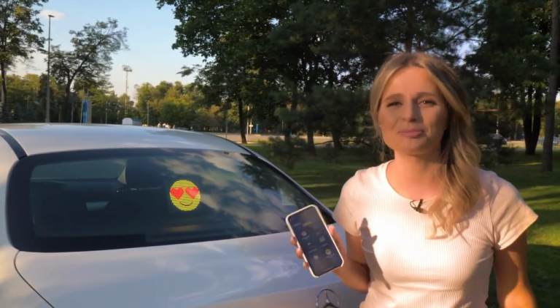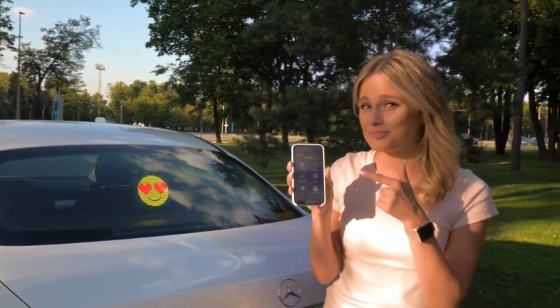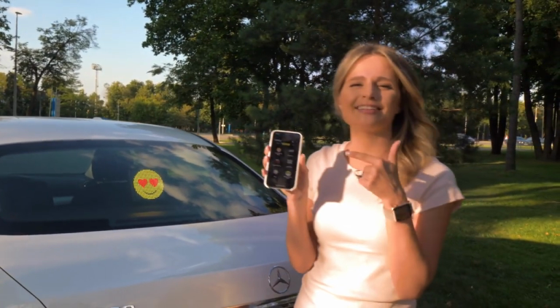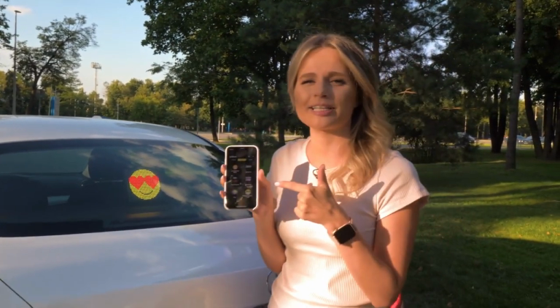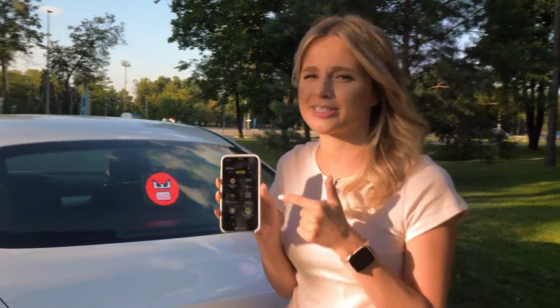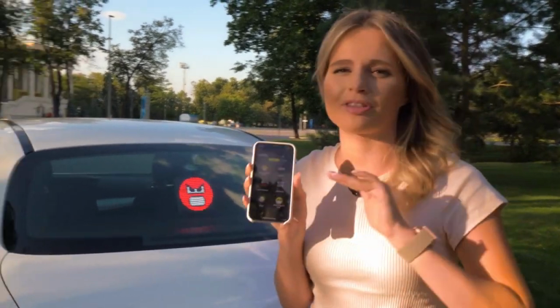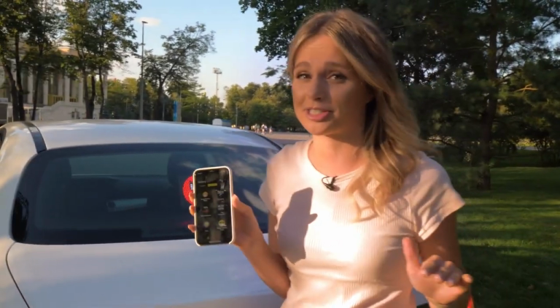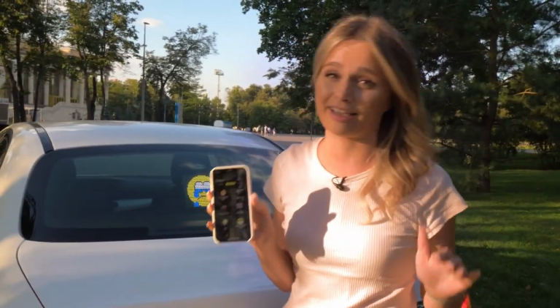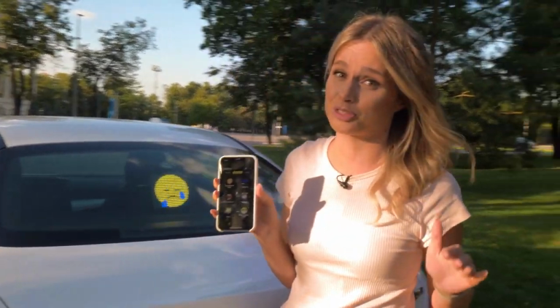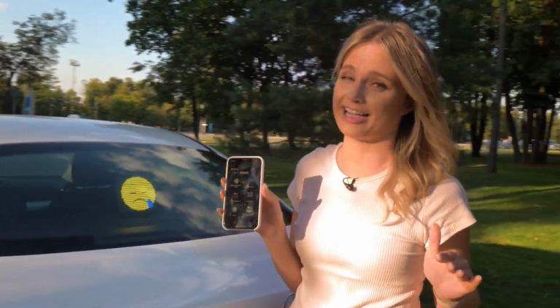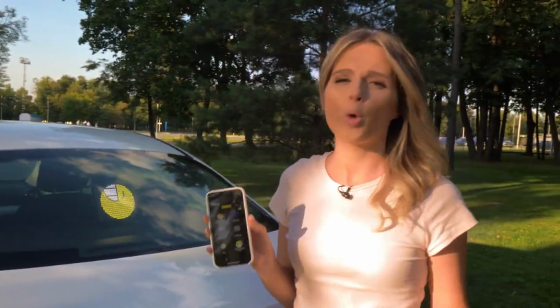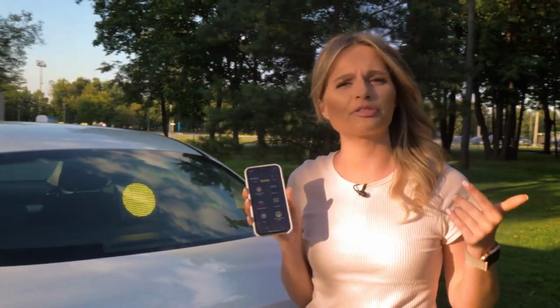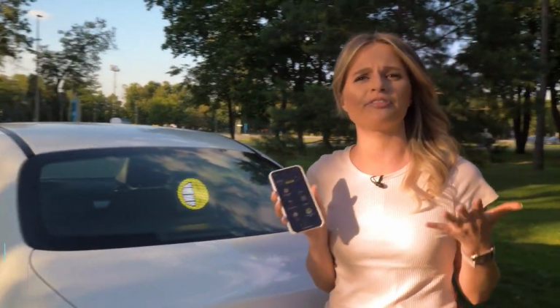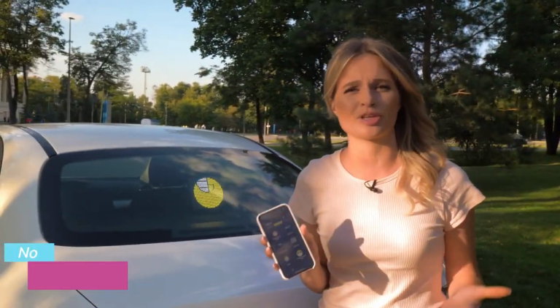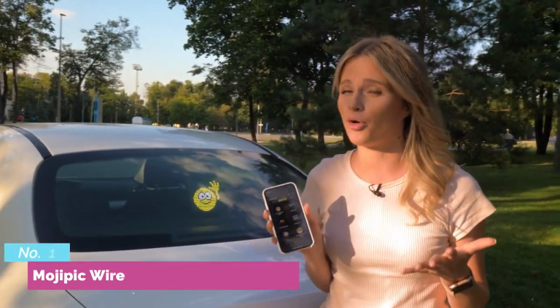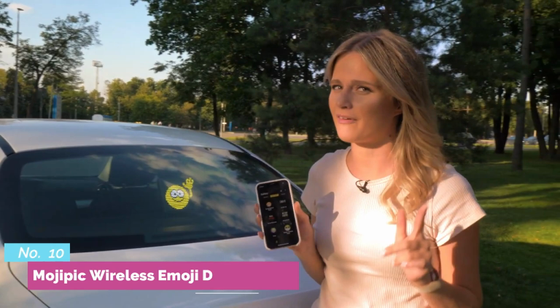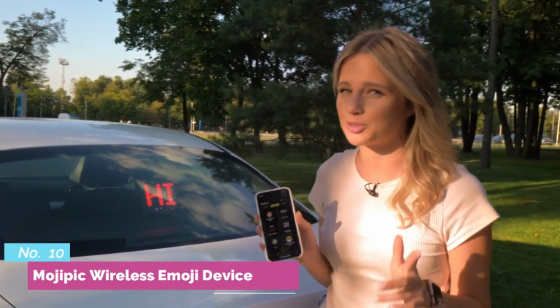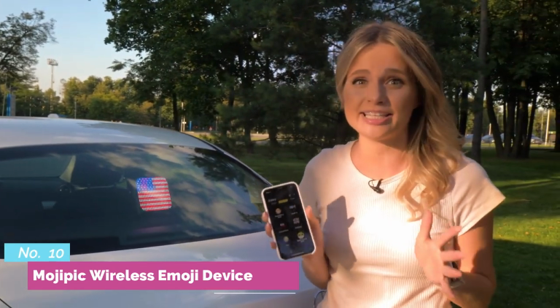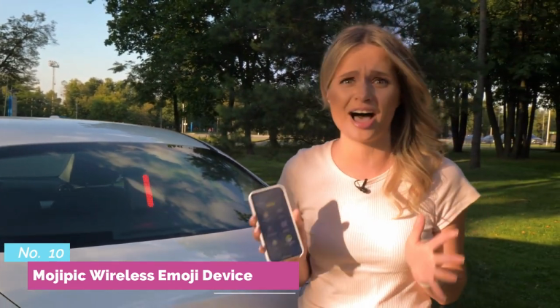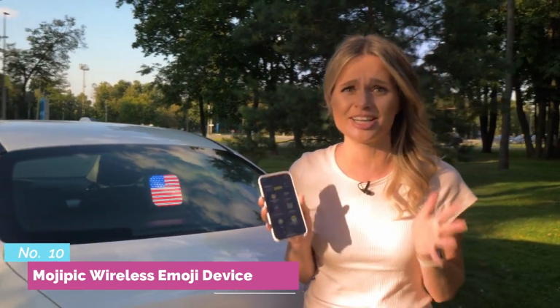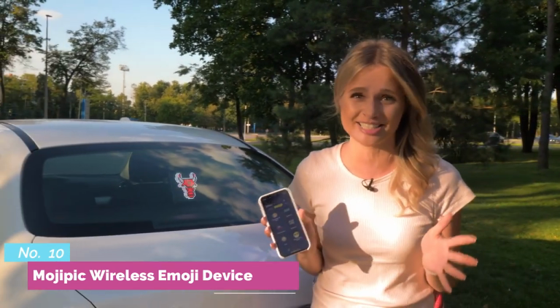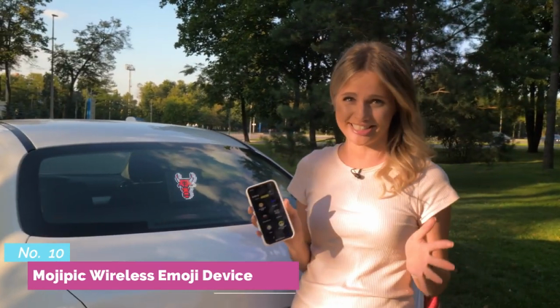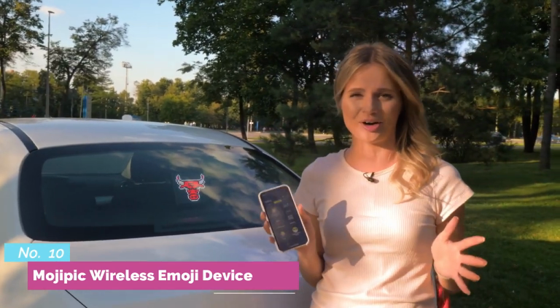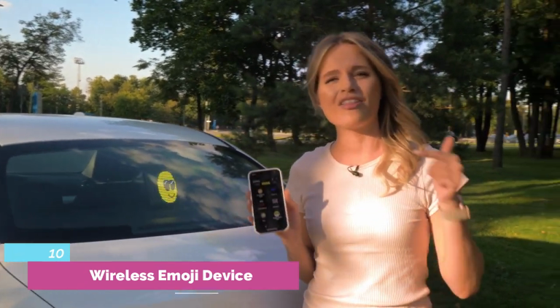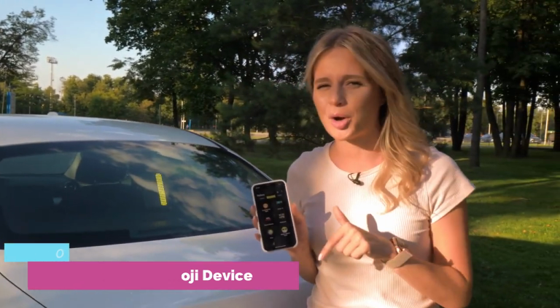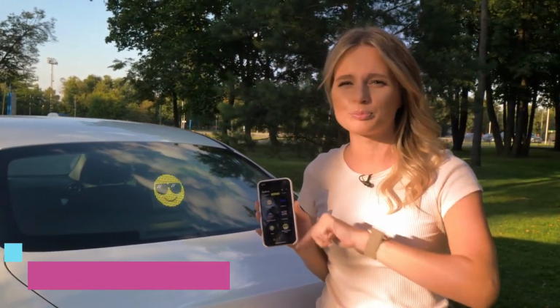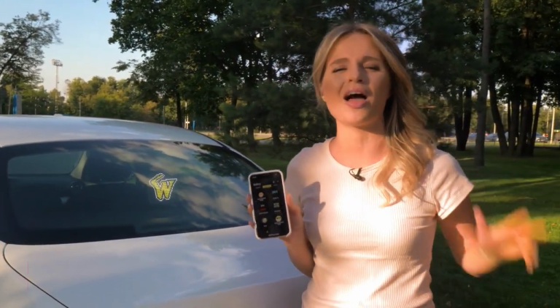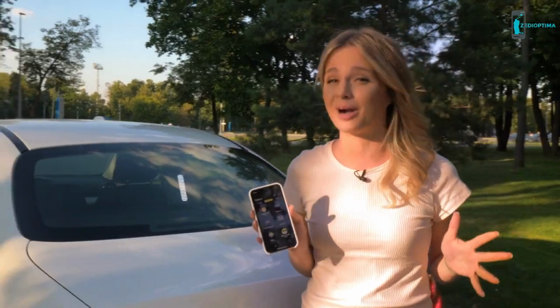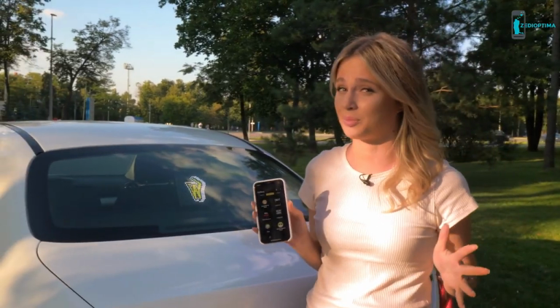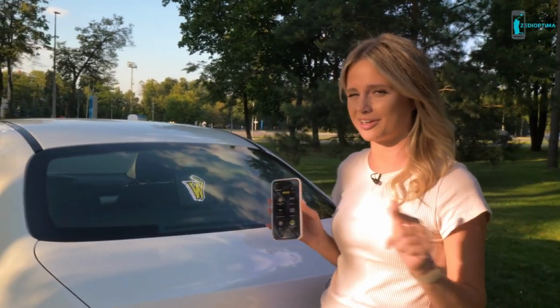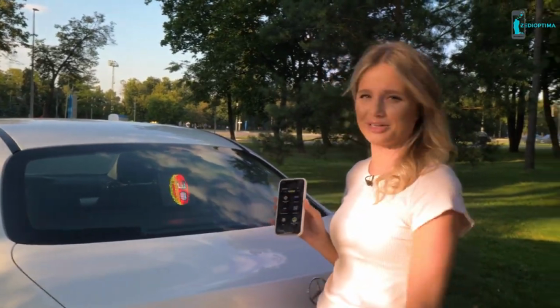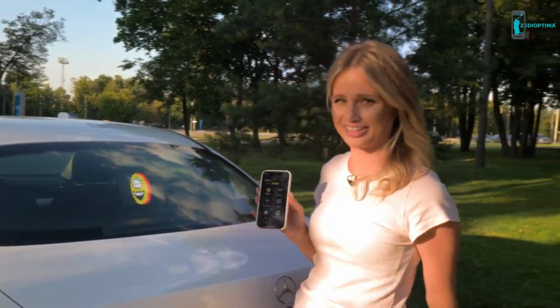Grab your Mojo Pick and express yourself with the first unique emoji device. We have raised funds of more than $580,000 on Indiegogo, which shows and proves the high market demand for our unique product.